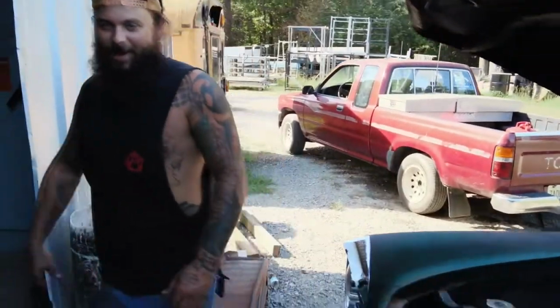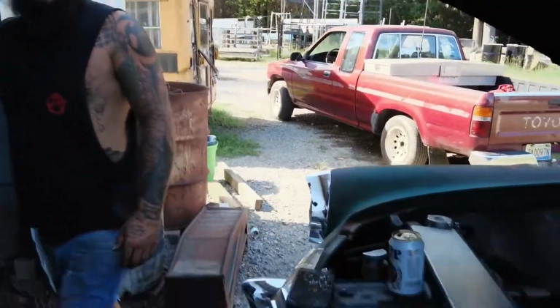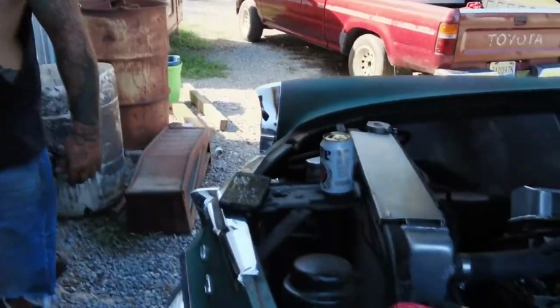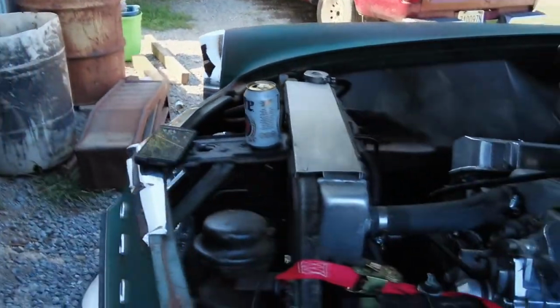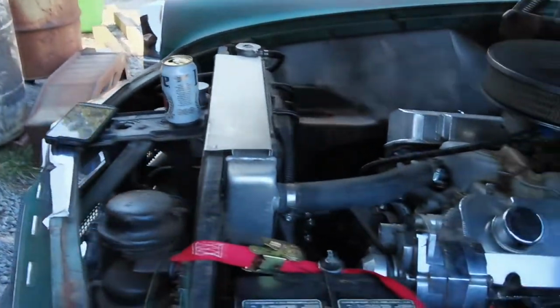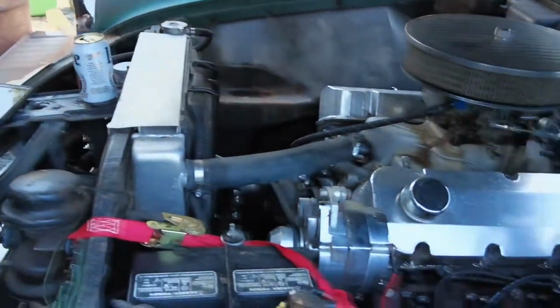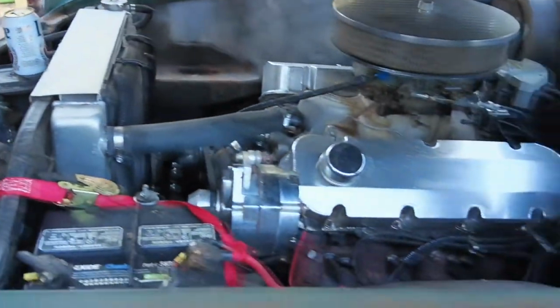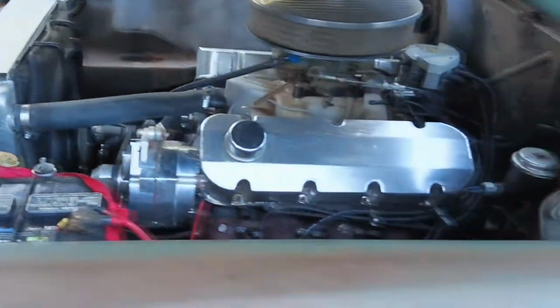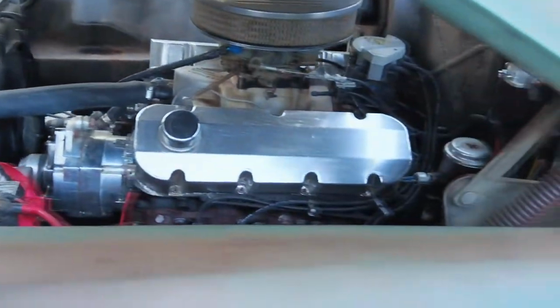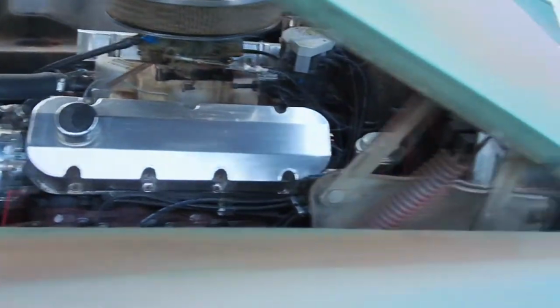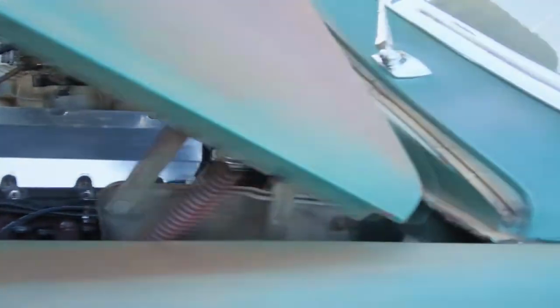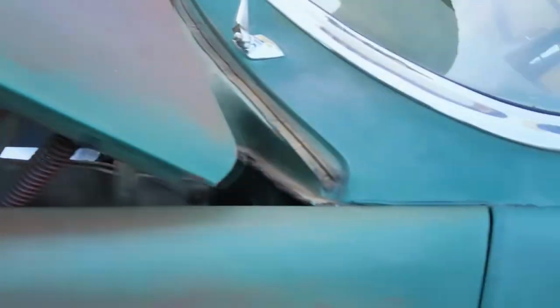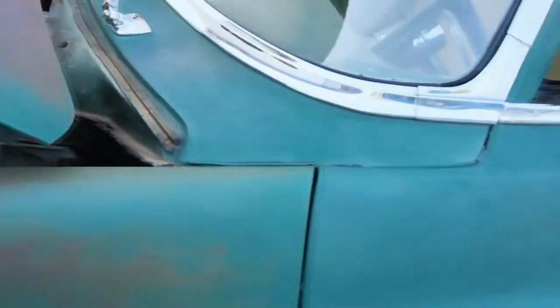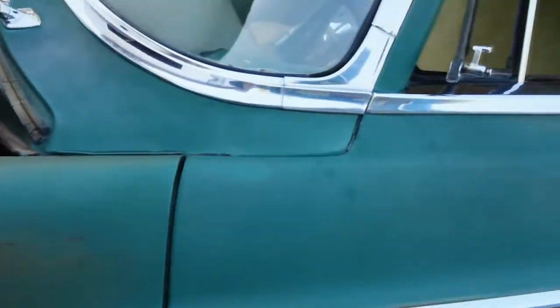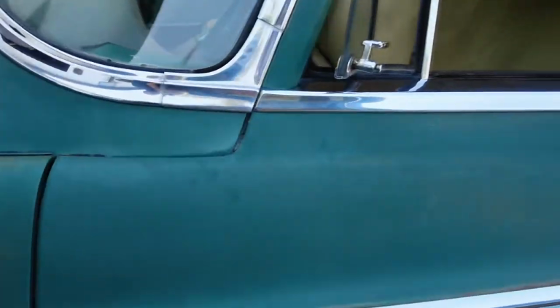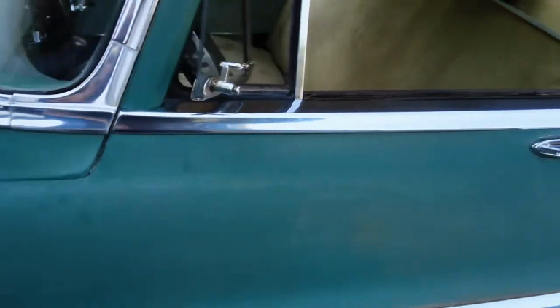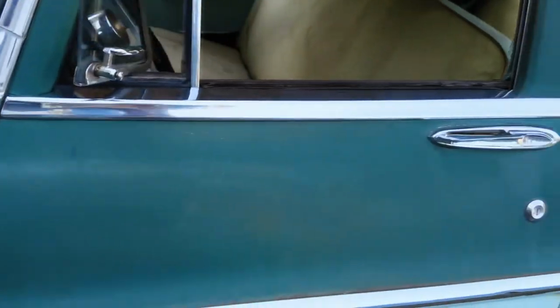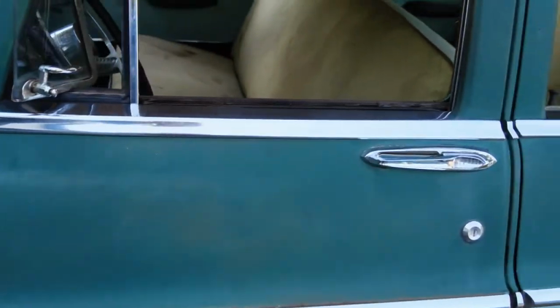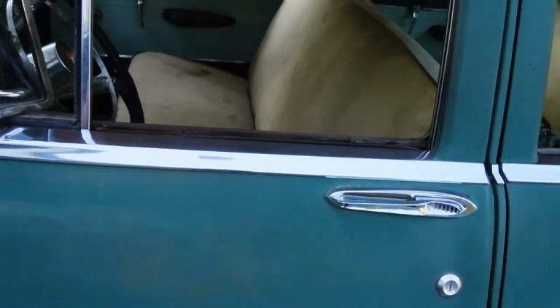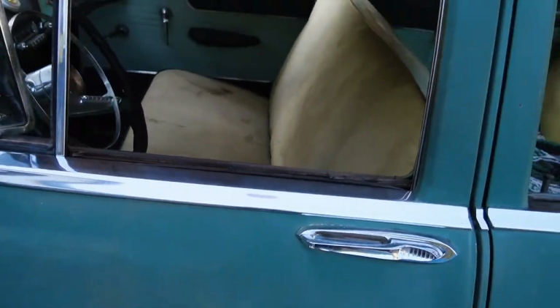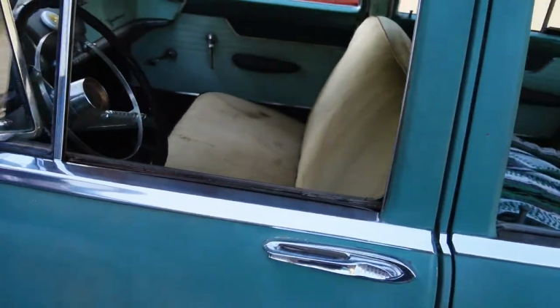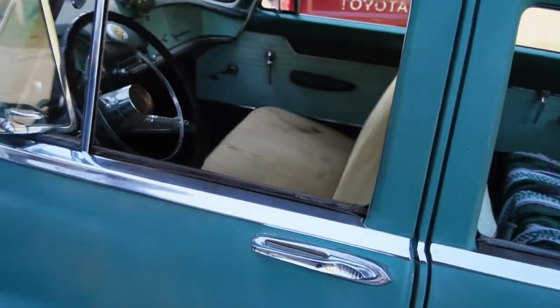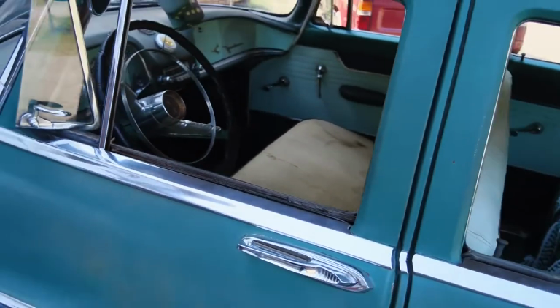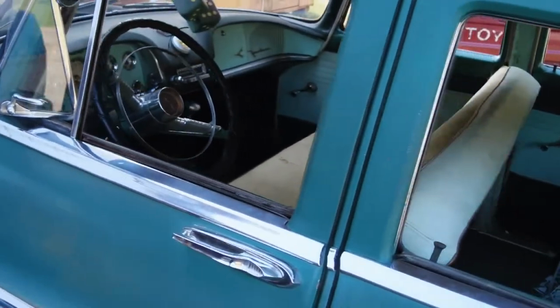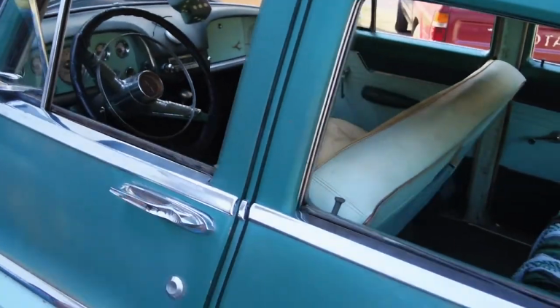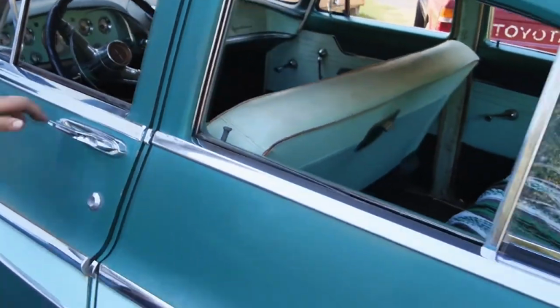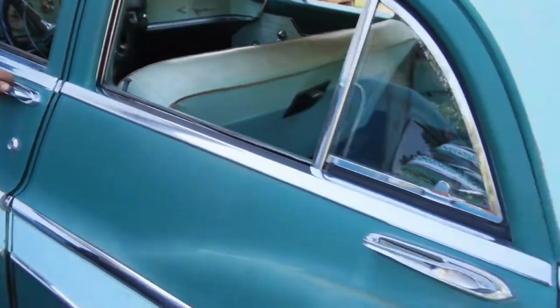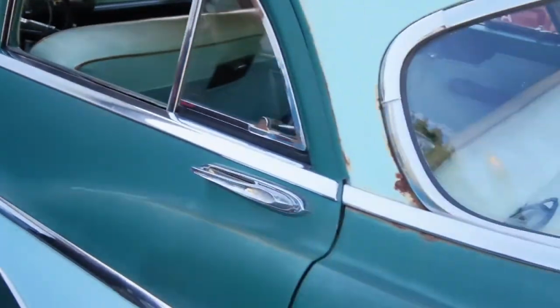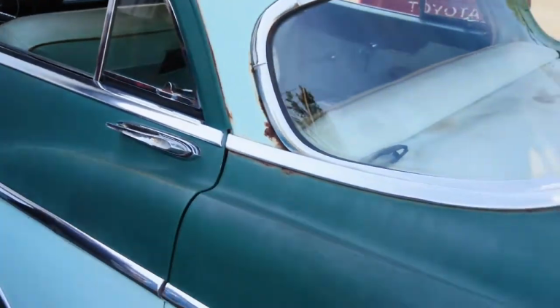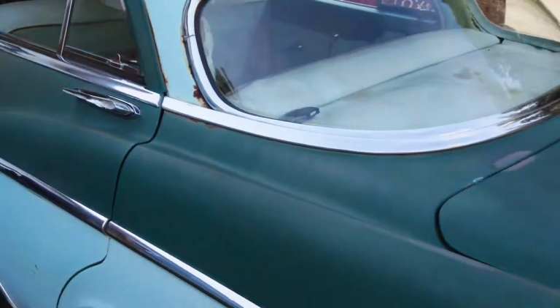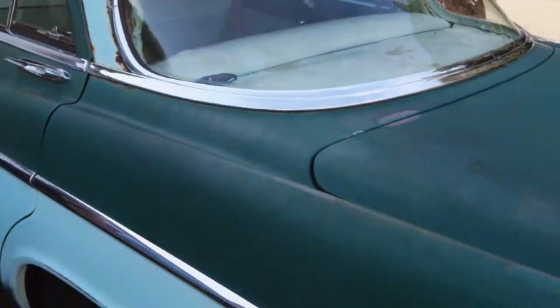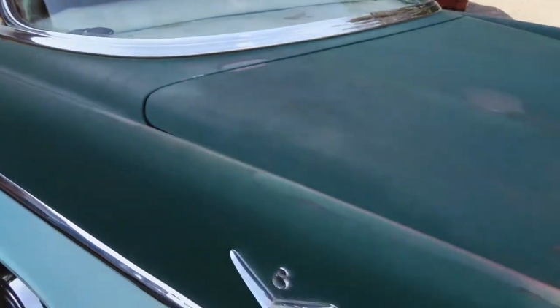He's been driving it. It's still got the break-in oil in it. He said it's got less than 1500 miles on the motor.